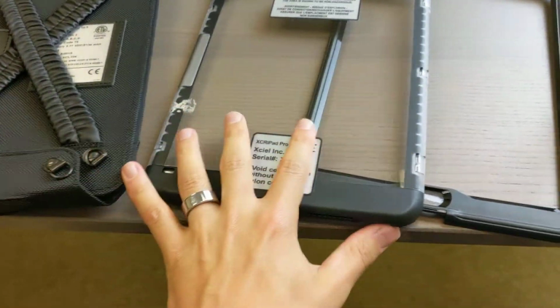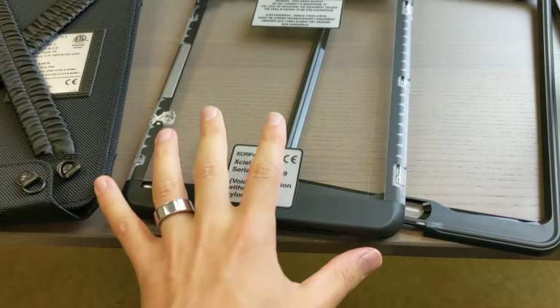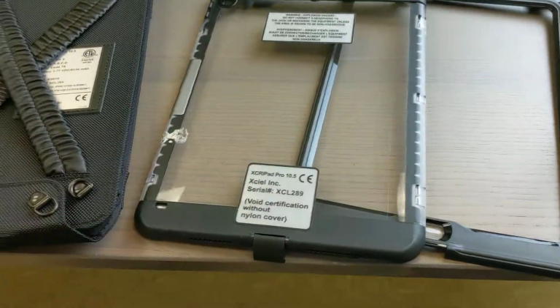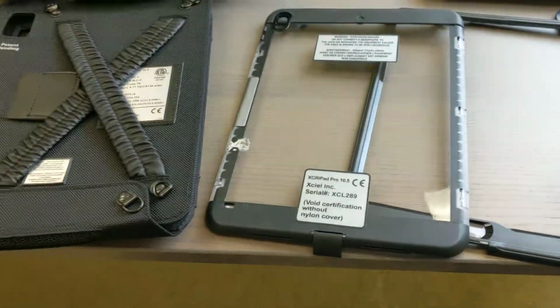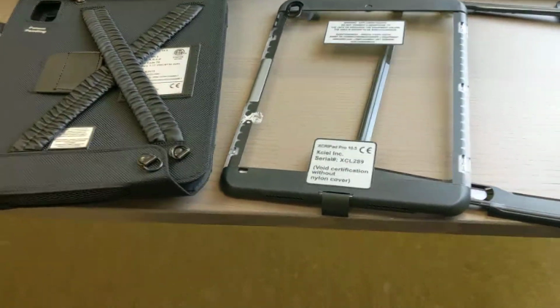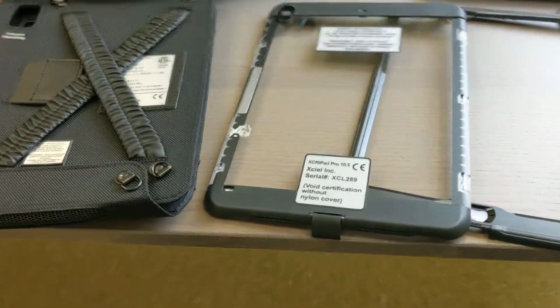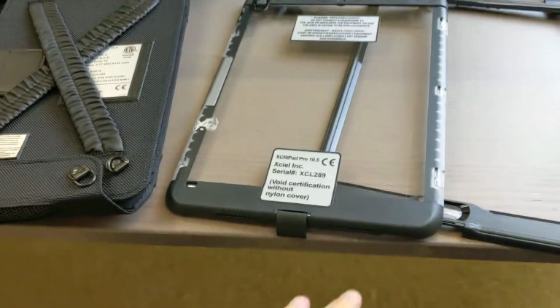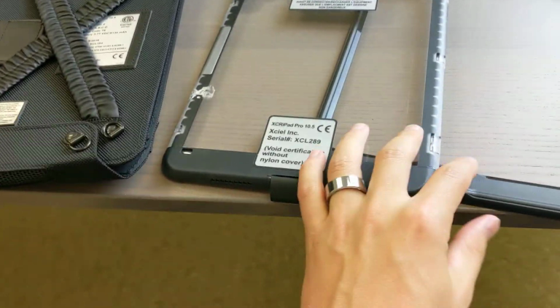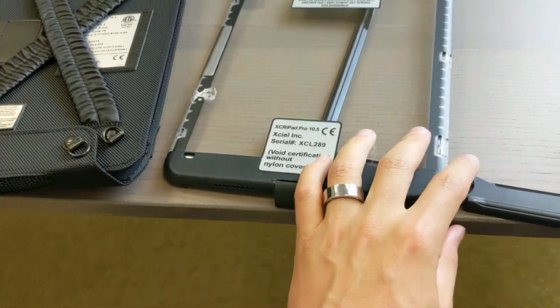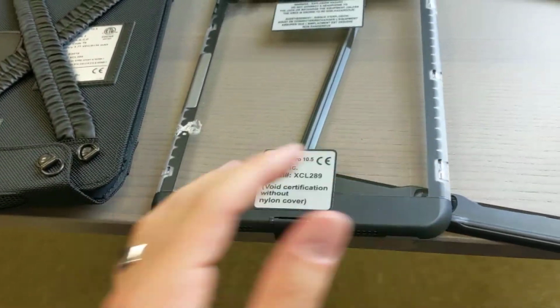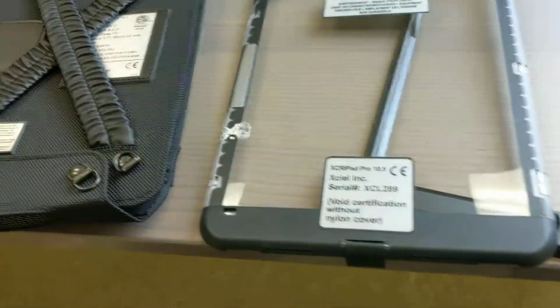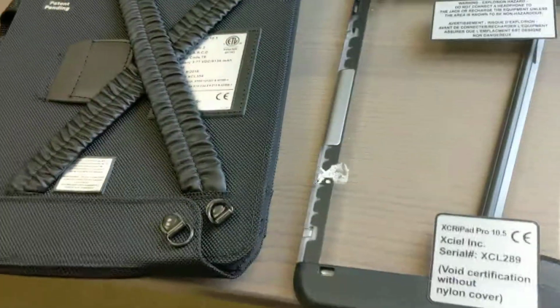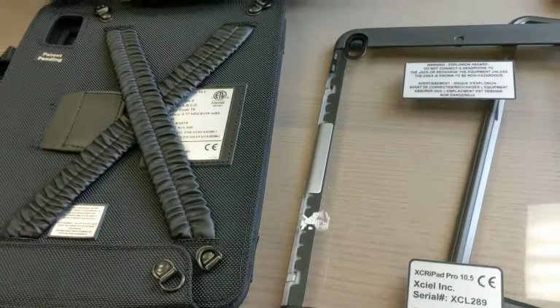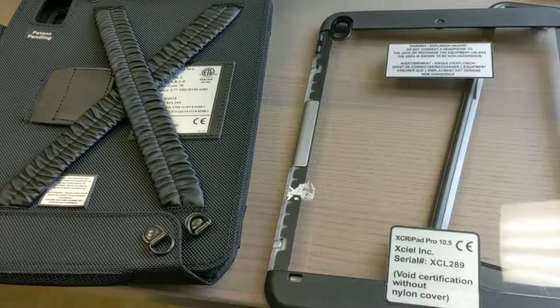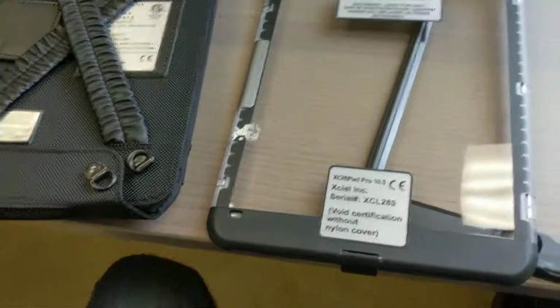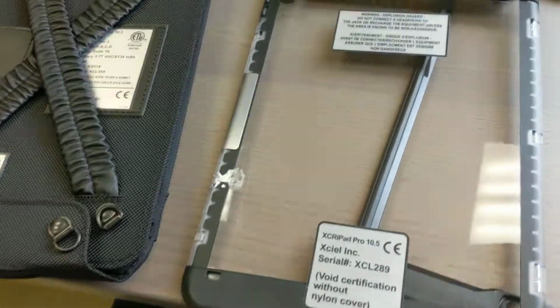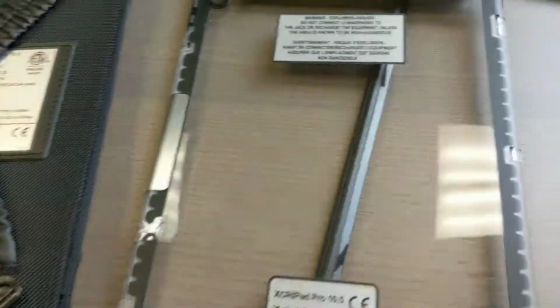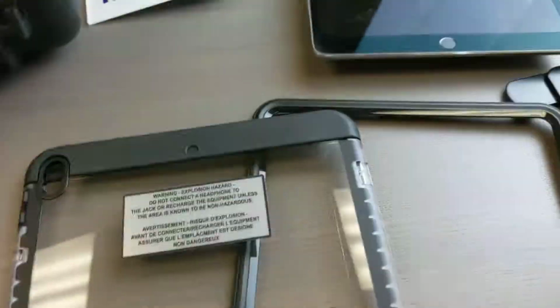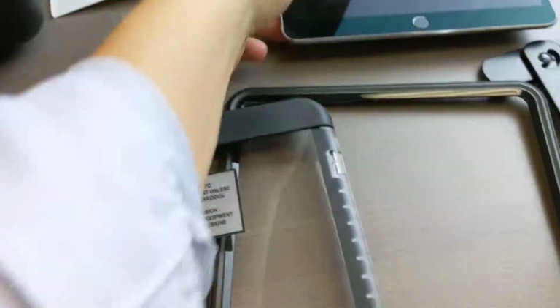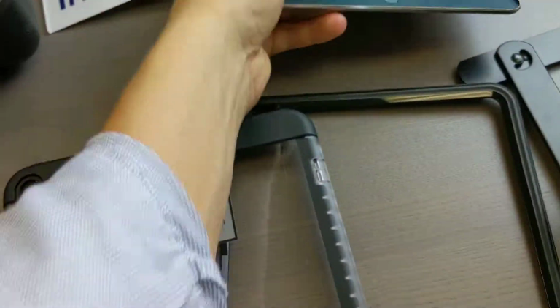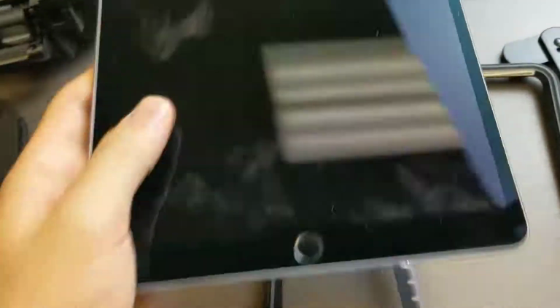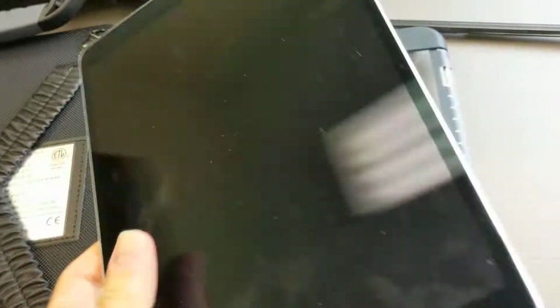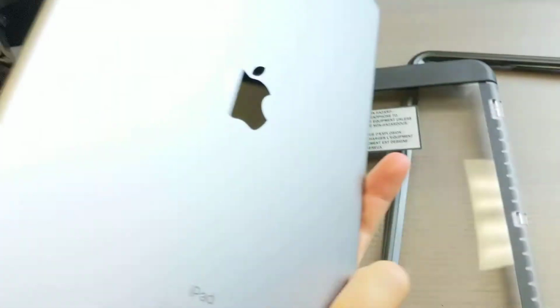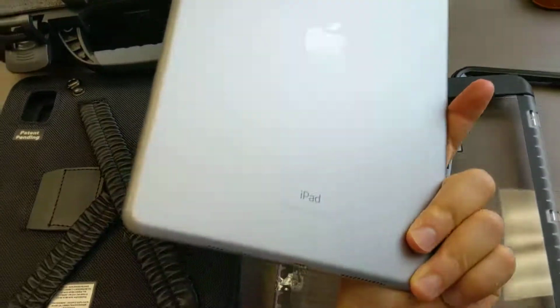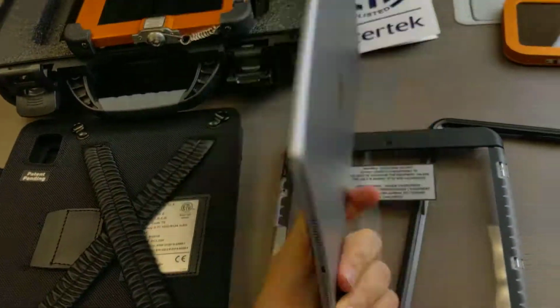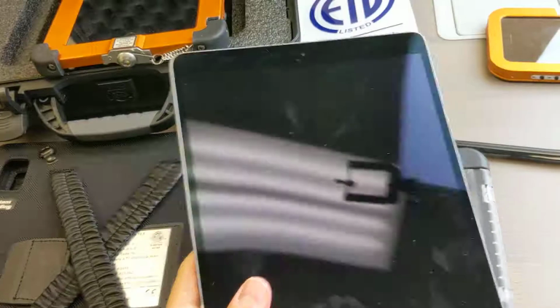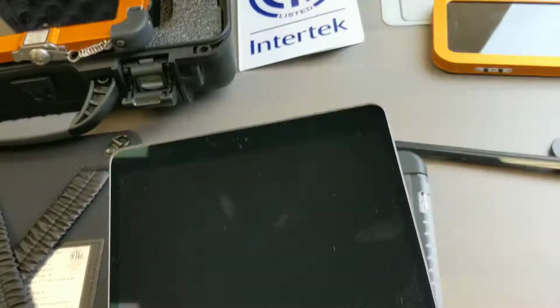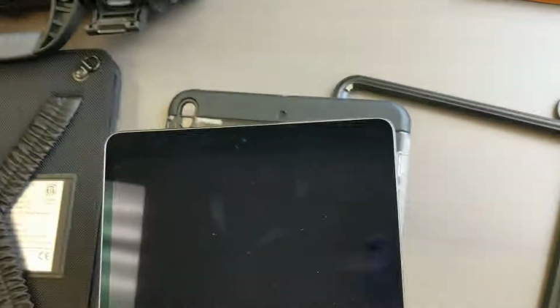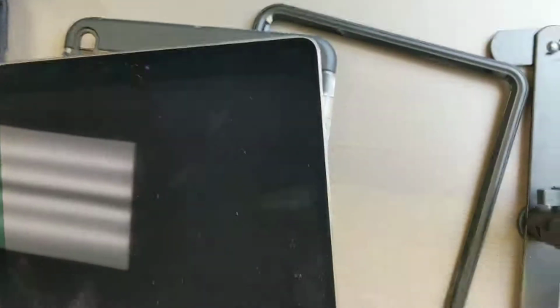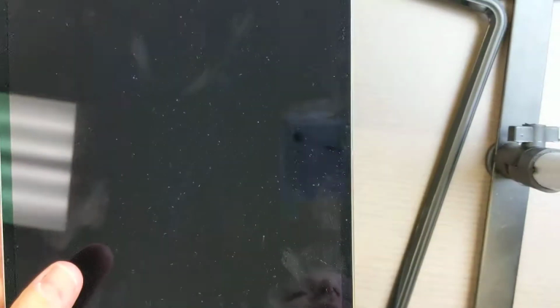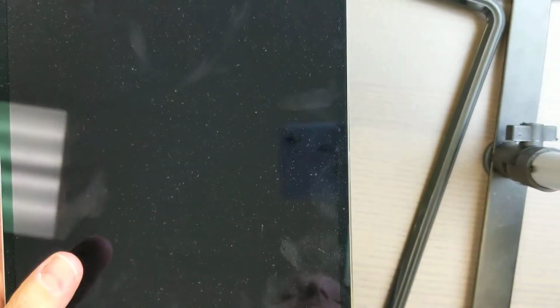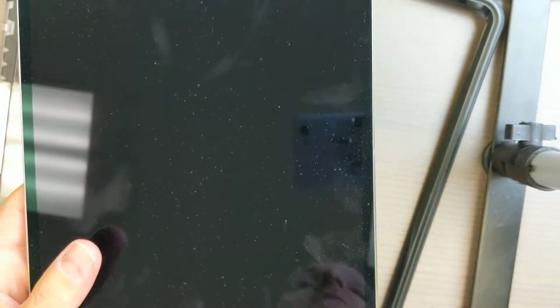It comes in three parts, very simple to install, which I'll show you in a second — a very rugged device. It basically takes your run-of-the-mill iPad 10.5-inch device so you can take it into hazardous areas.